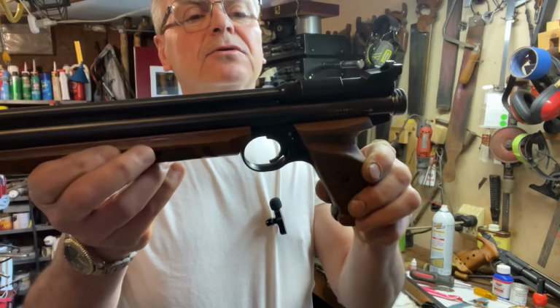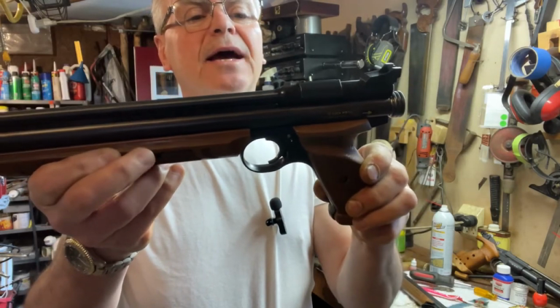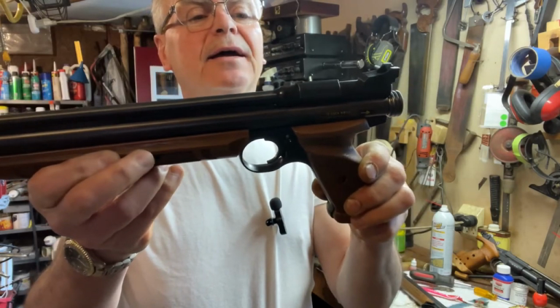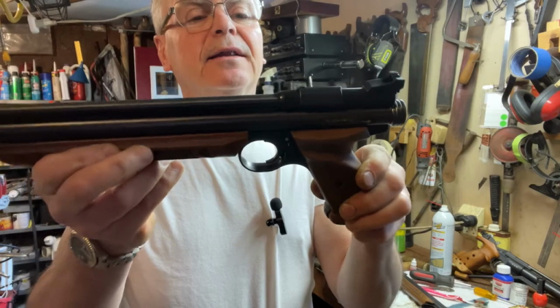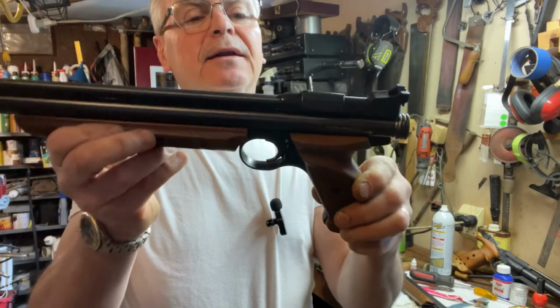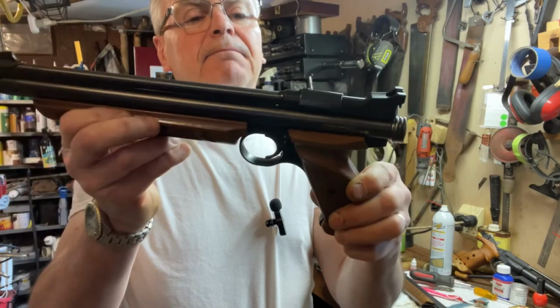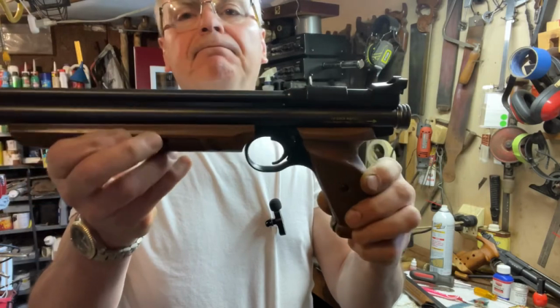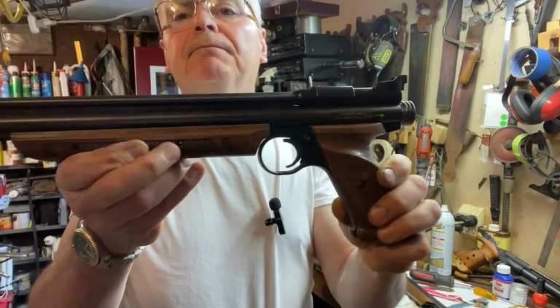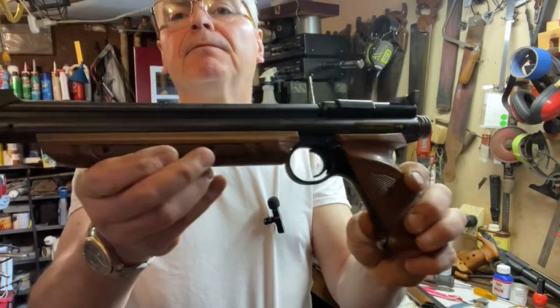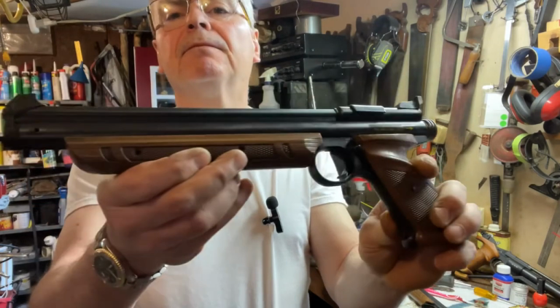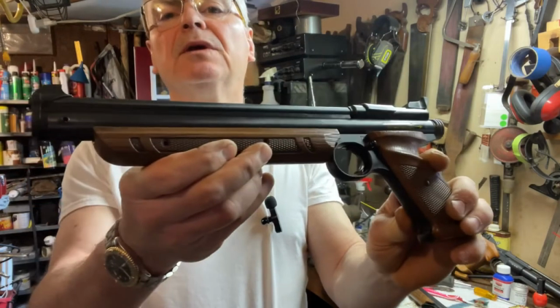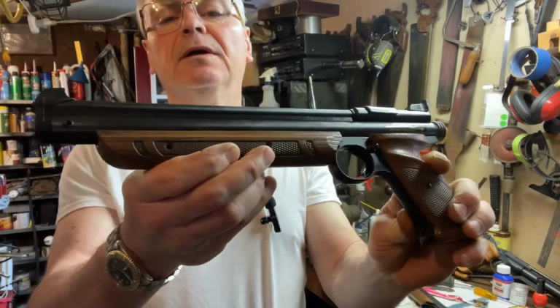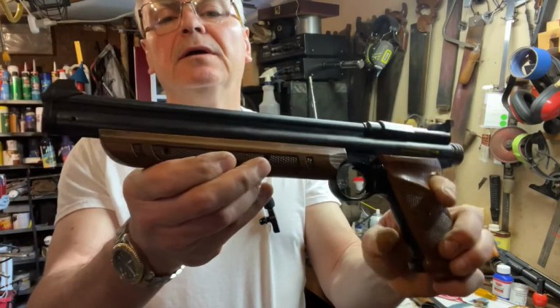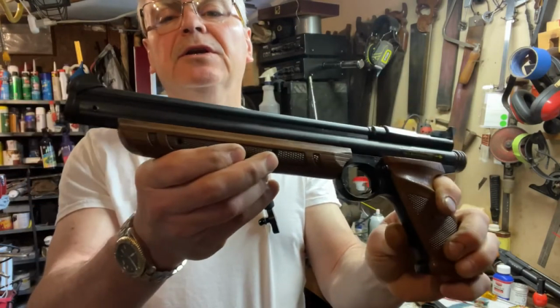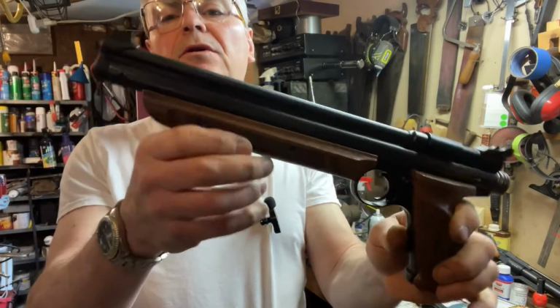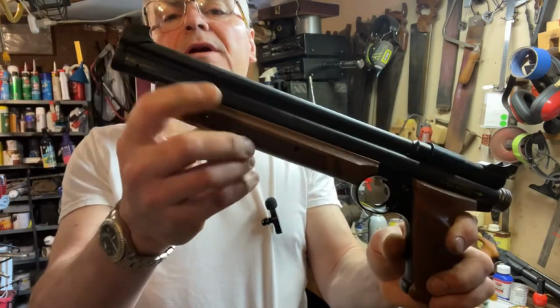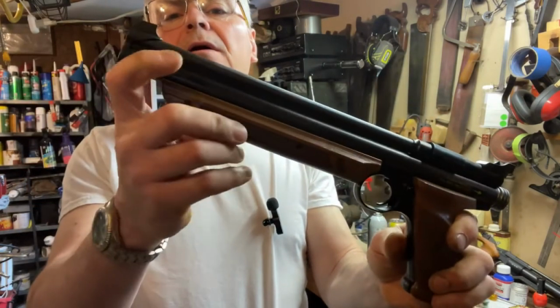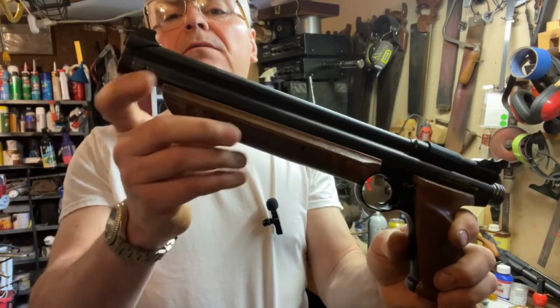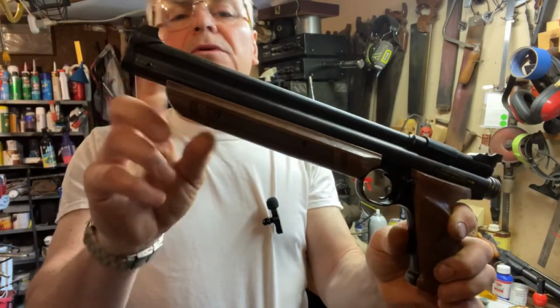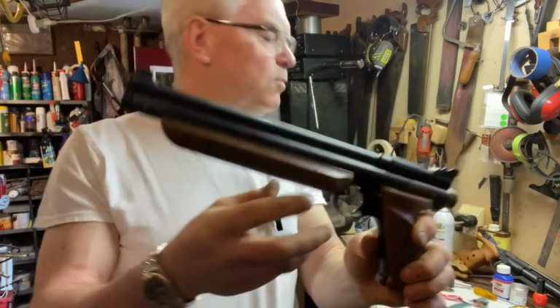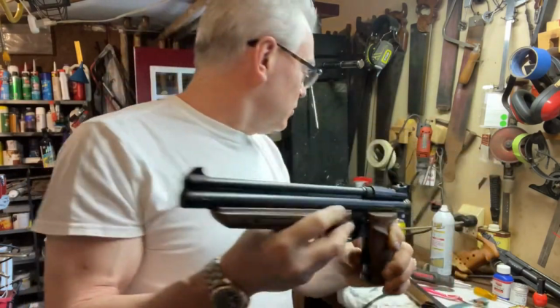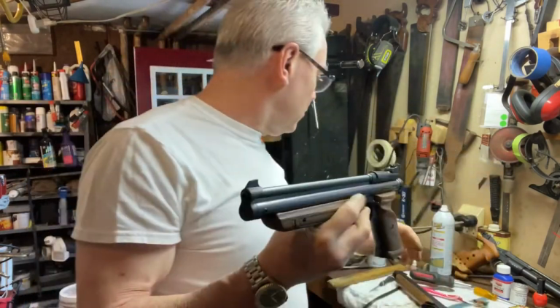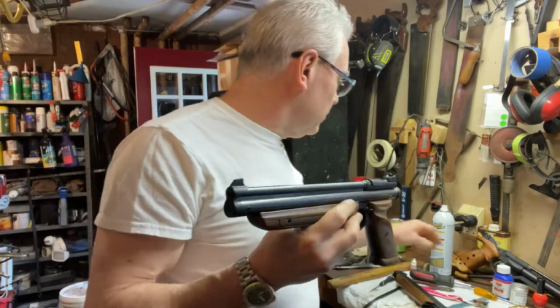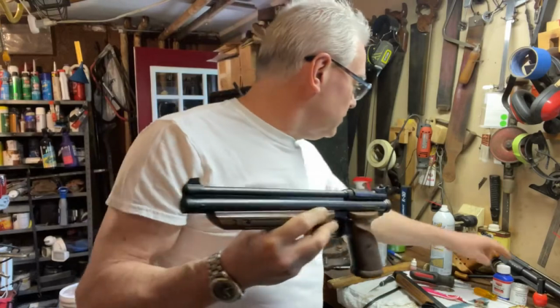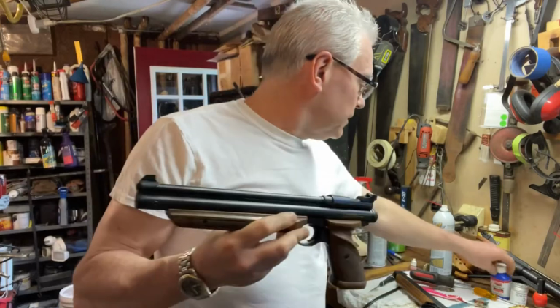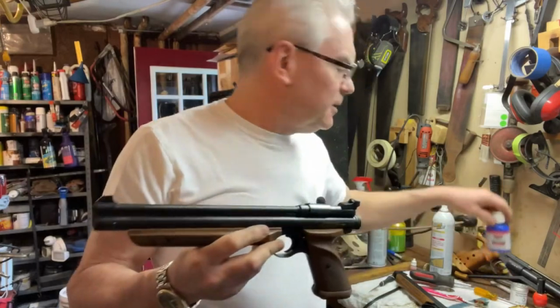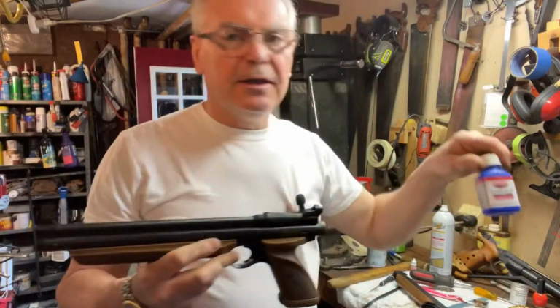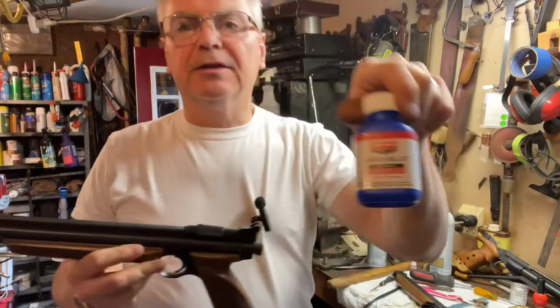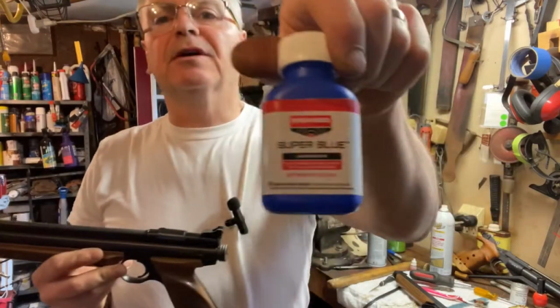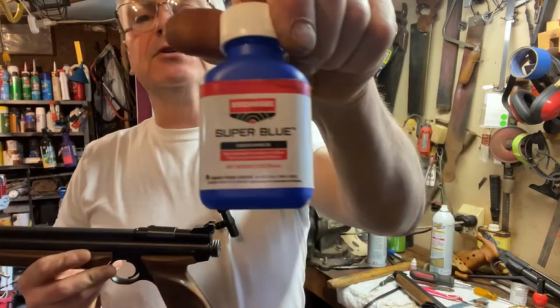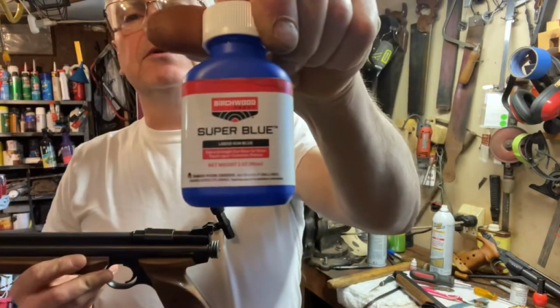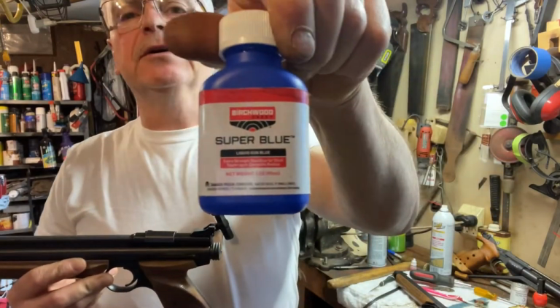To do a little bit of super blue cold blue — this stuff is really good — and then cleaned up the rest of the parts that were really dirty and cruddy looking.